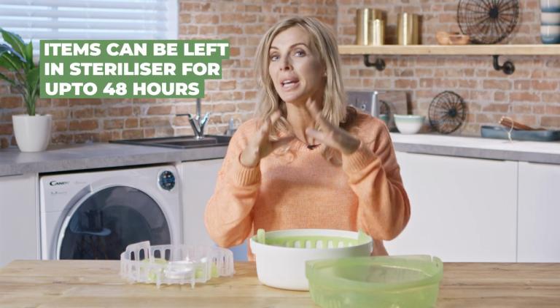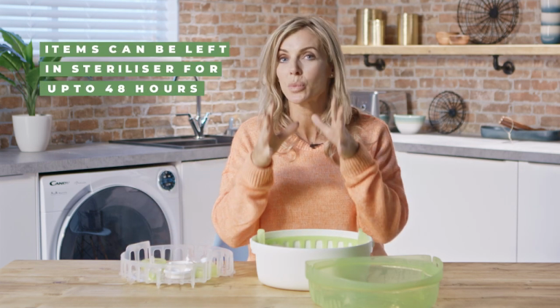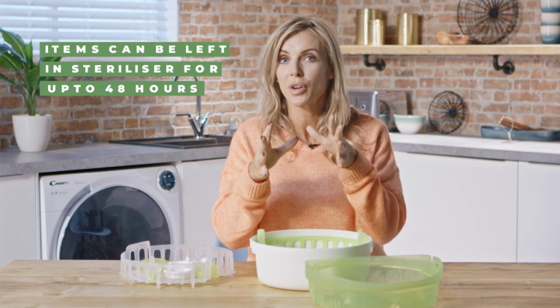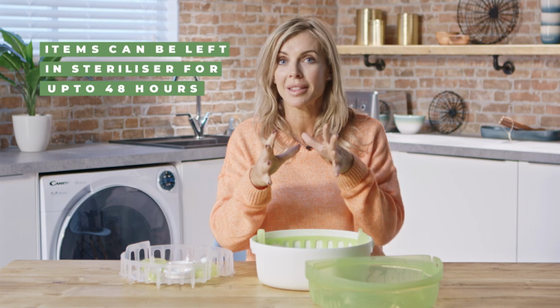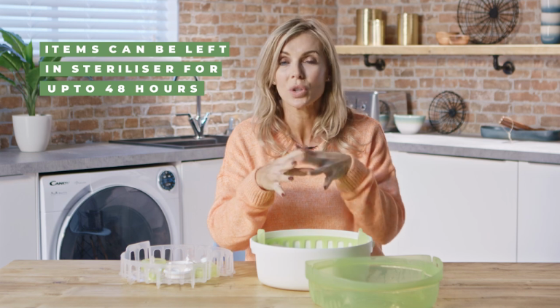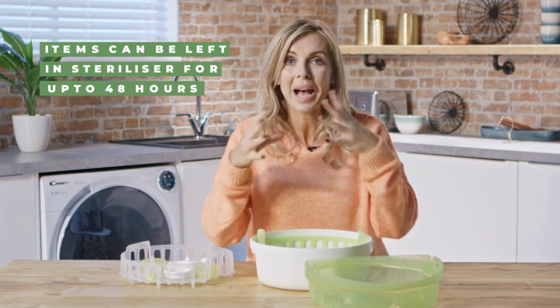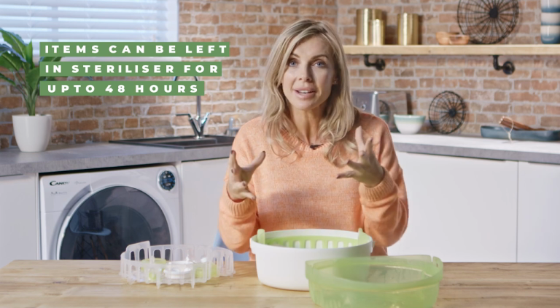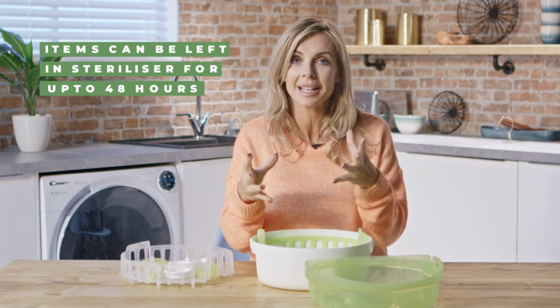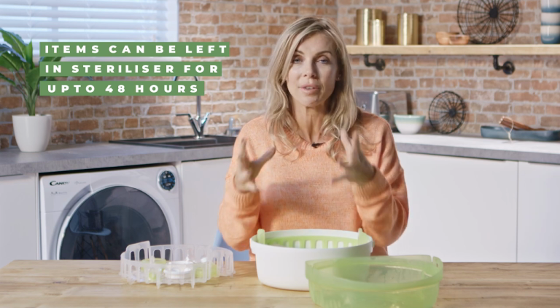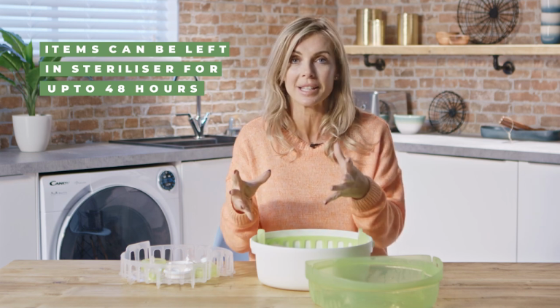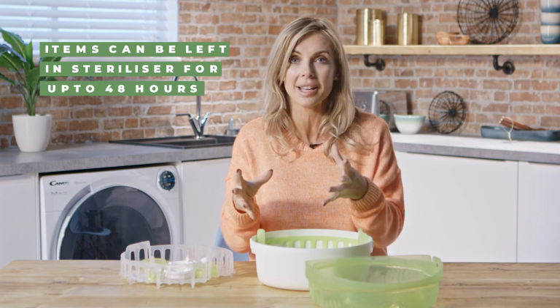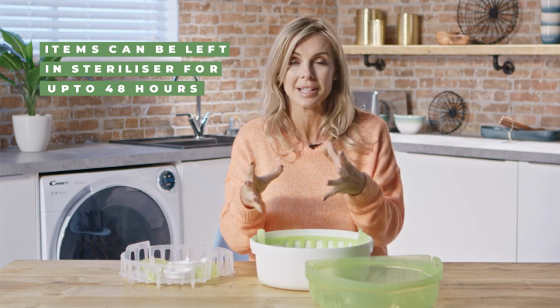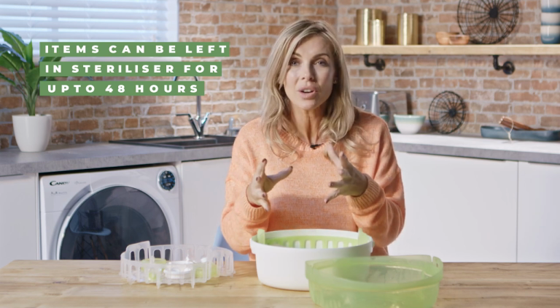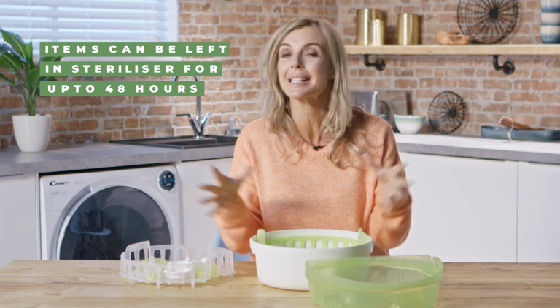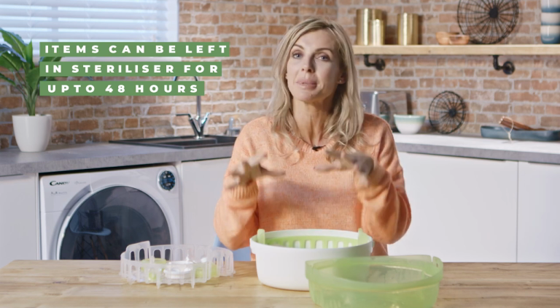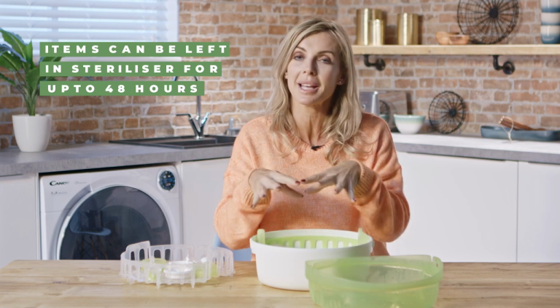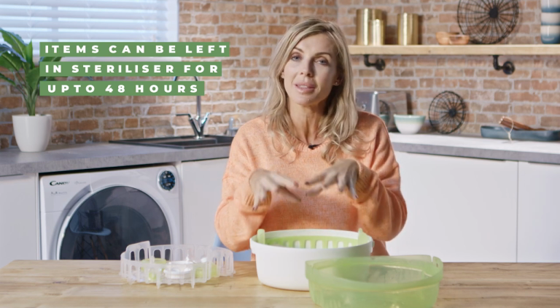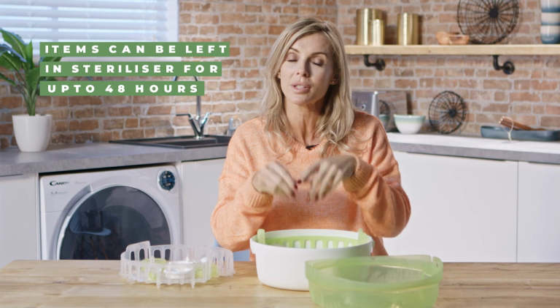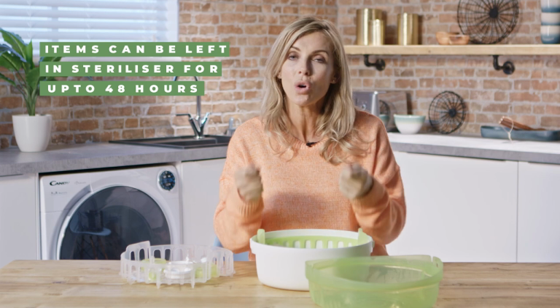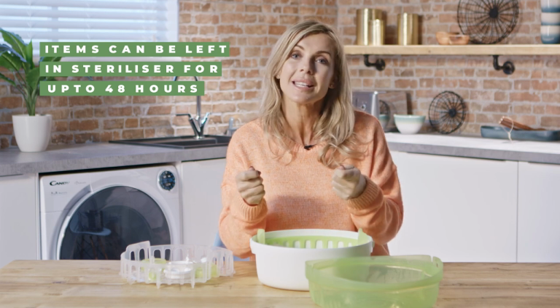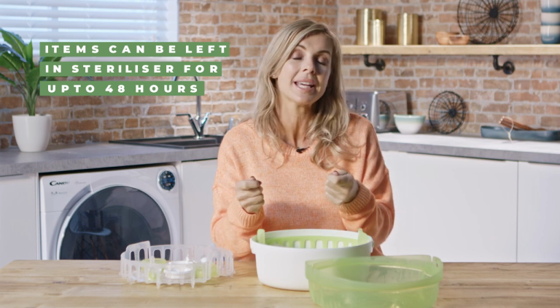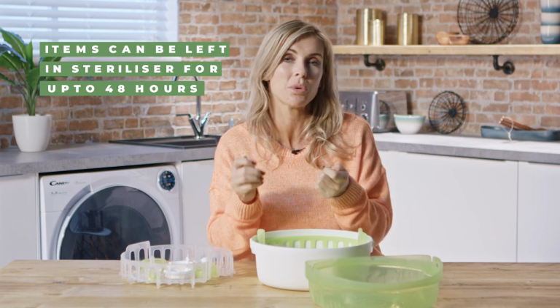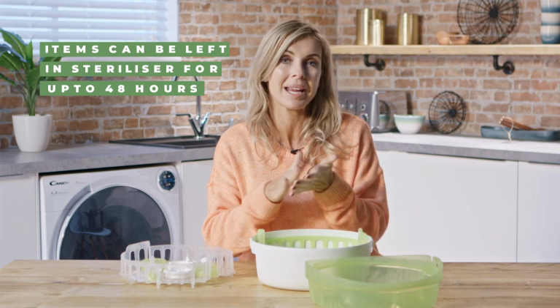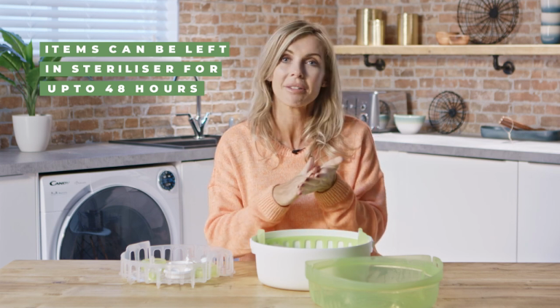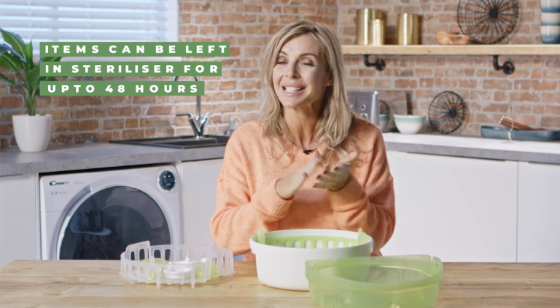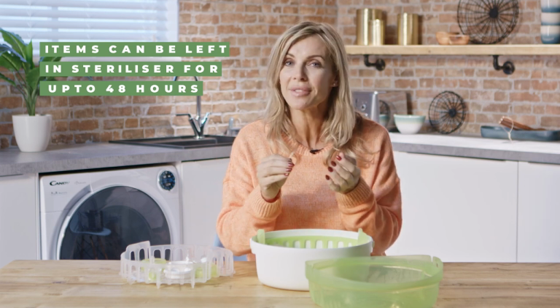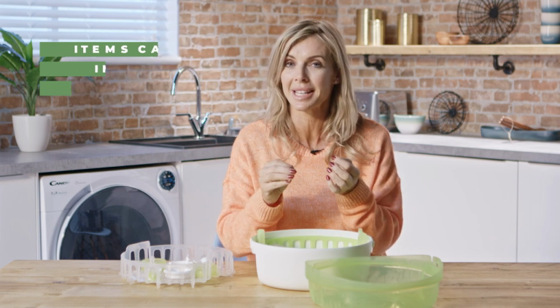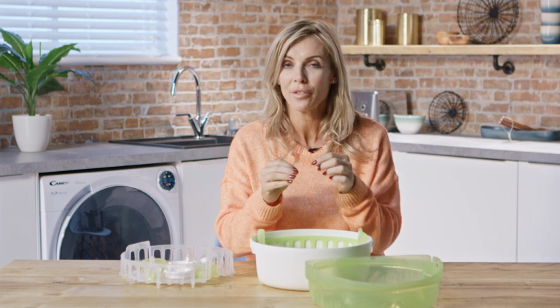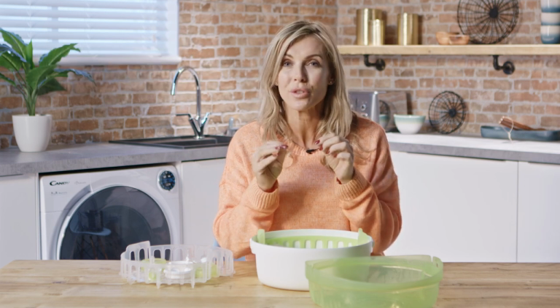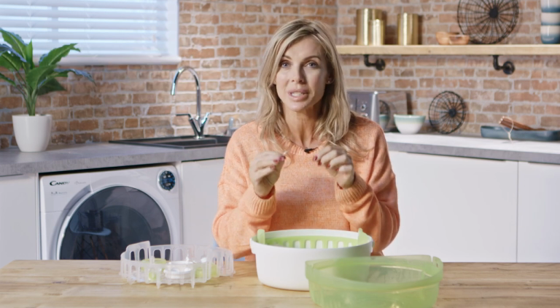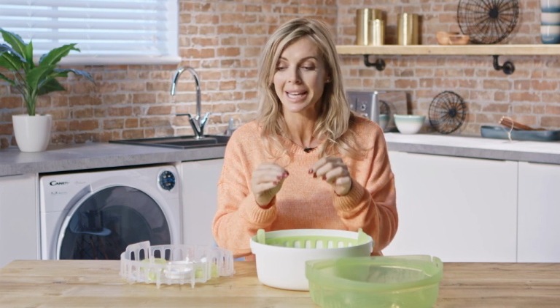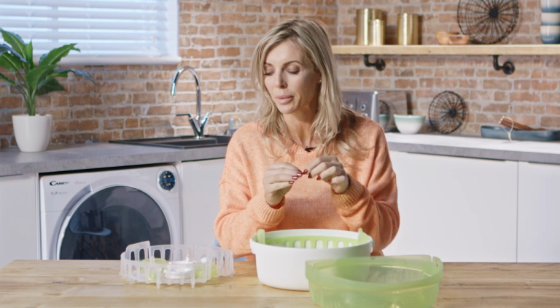It's worth noting that once you have sterilized everything inside, so long as it's kept tightly within the box and fully sealed, it will remain sterilized and disinfected for up to 48 hours.